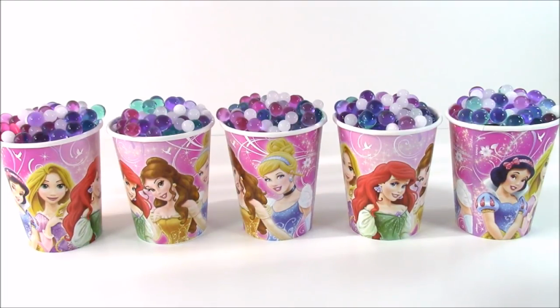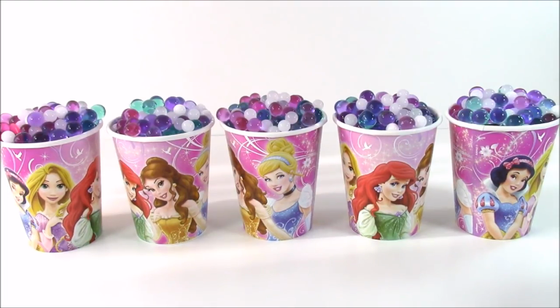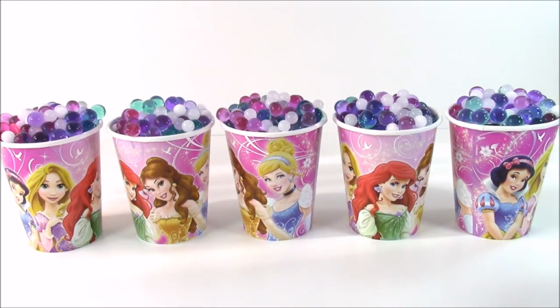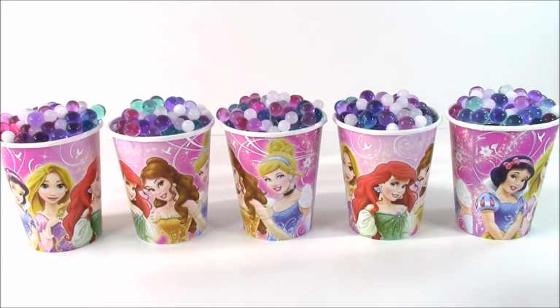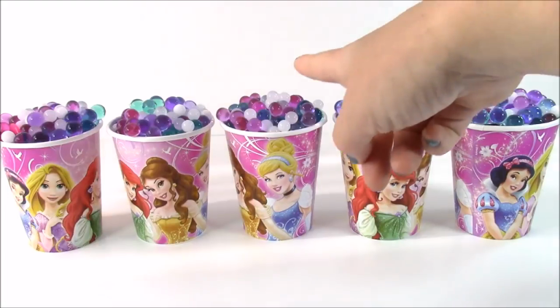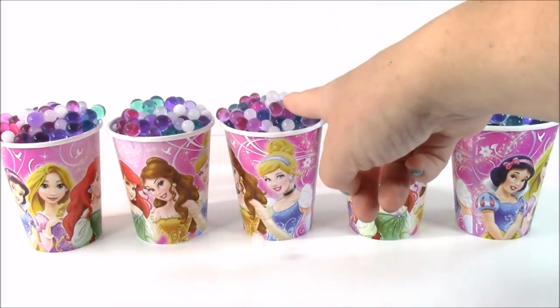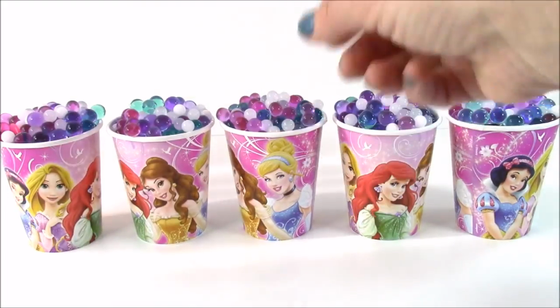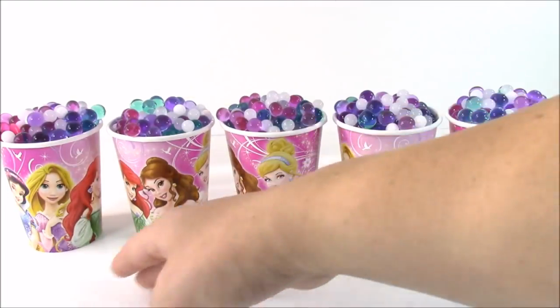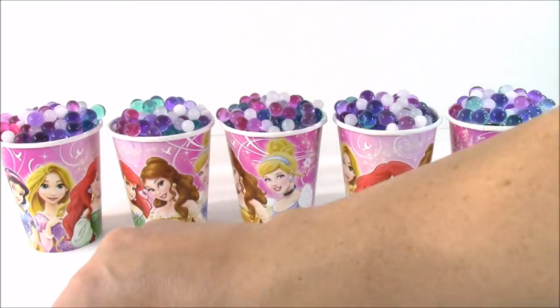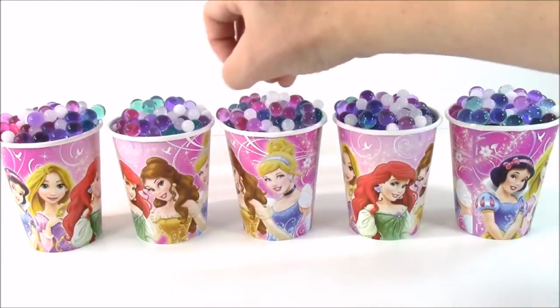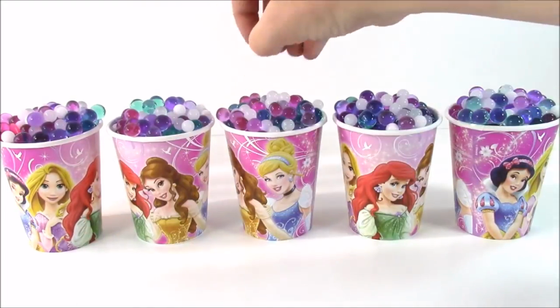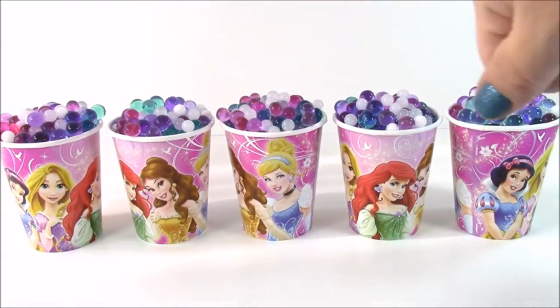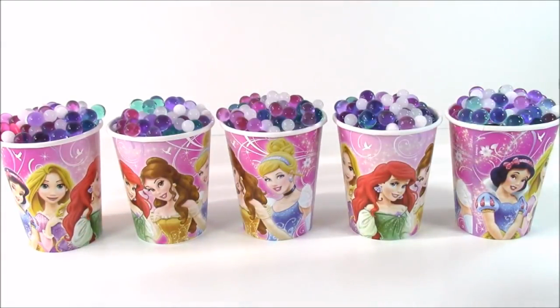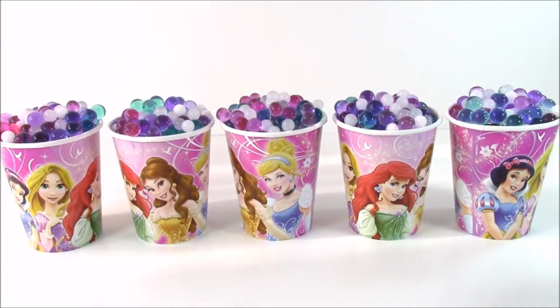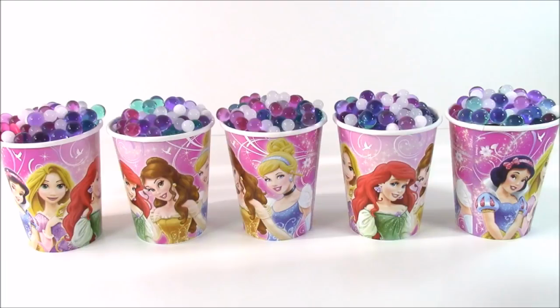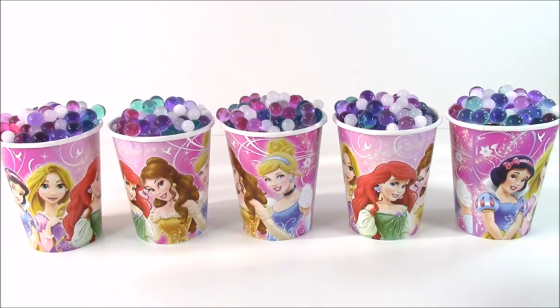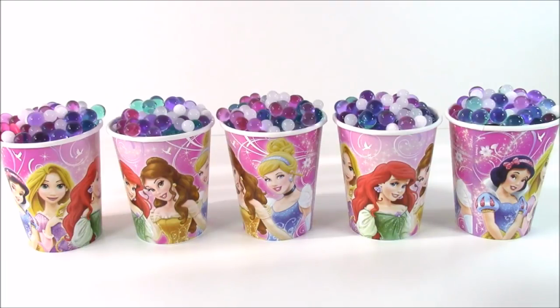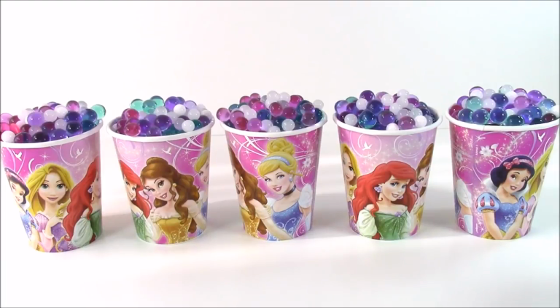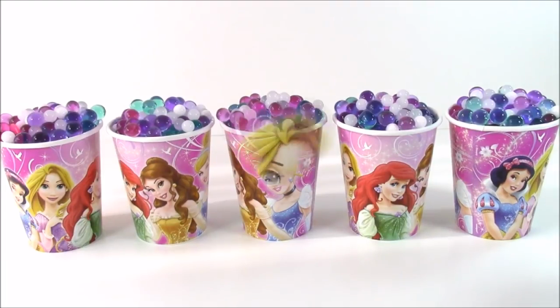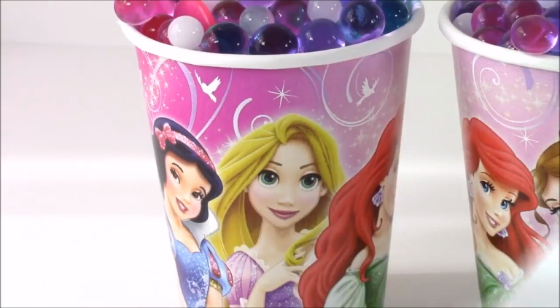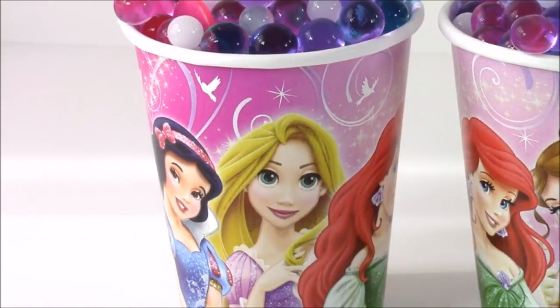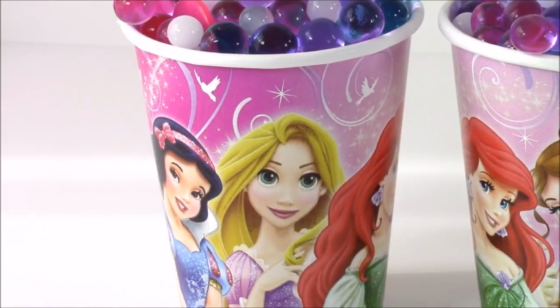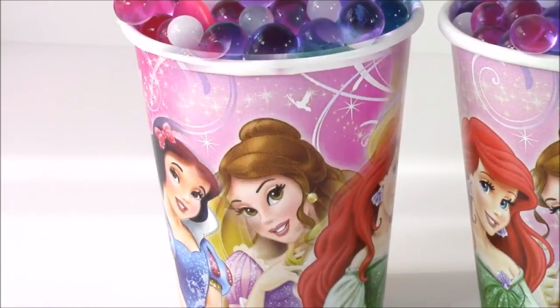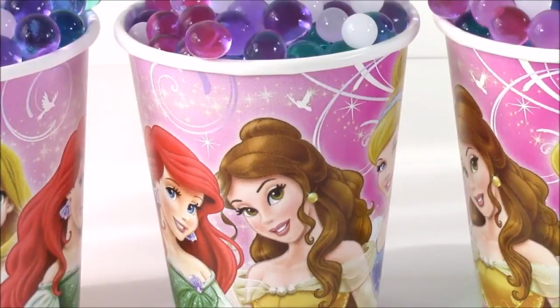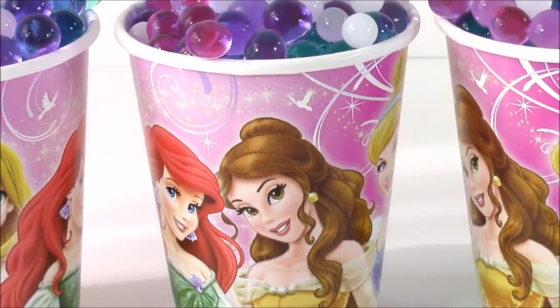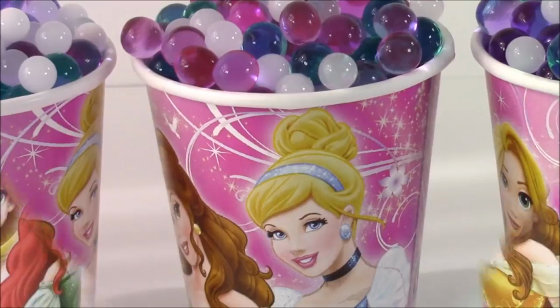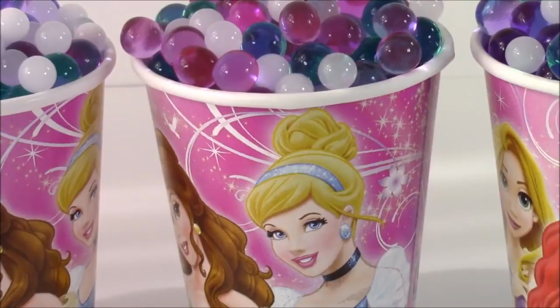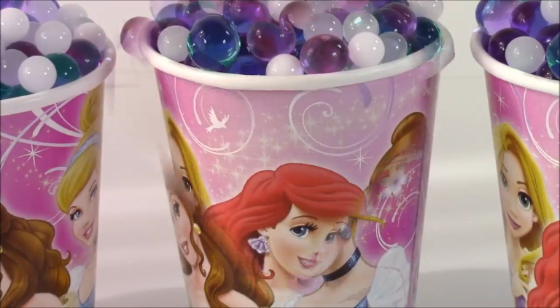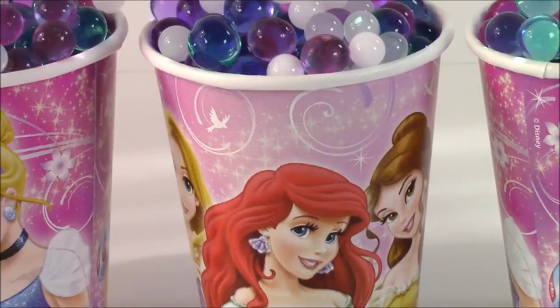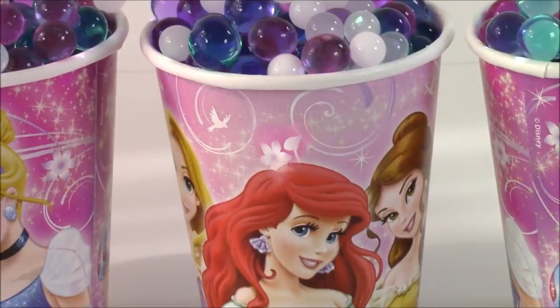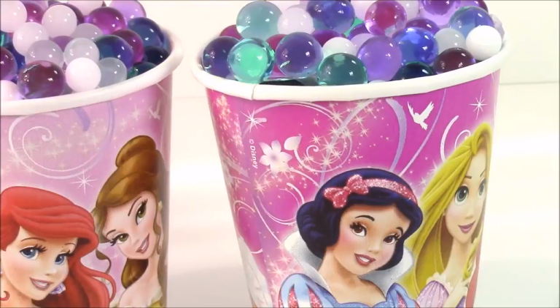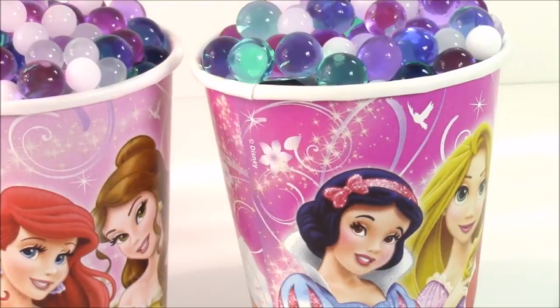So what do you see? We open these up, dump out the Orbeez, and see the surprises inside. We have Rapunzel, Belle, Cinderella, Ariel, and Snow White.